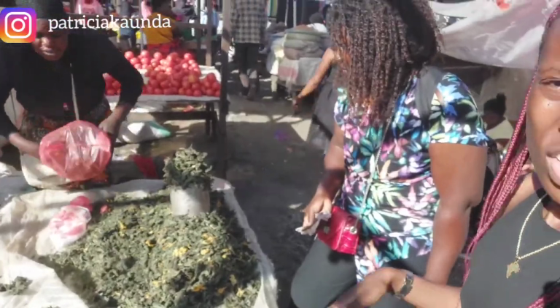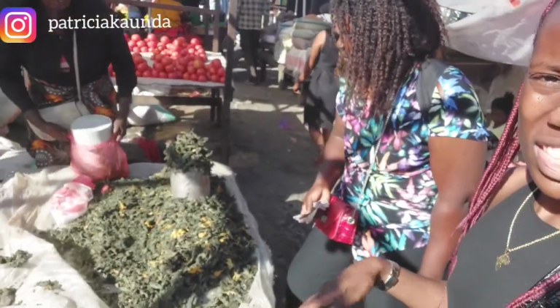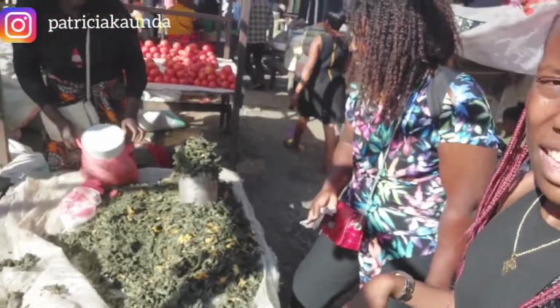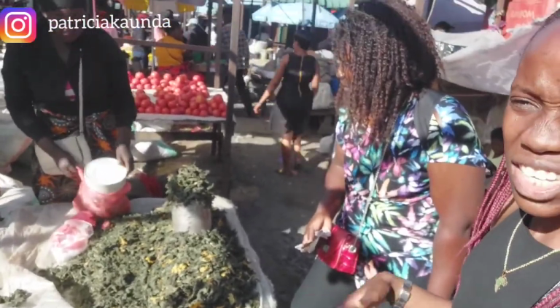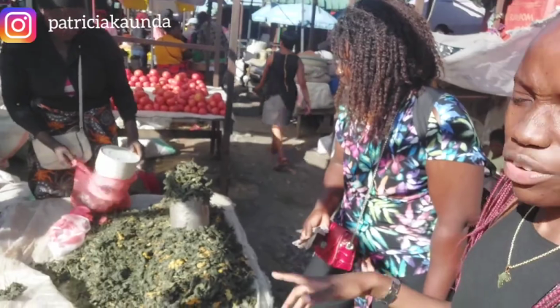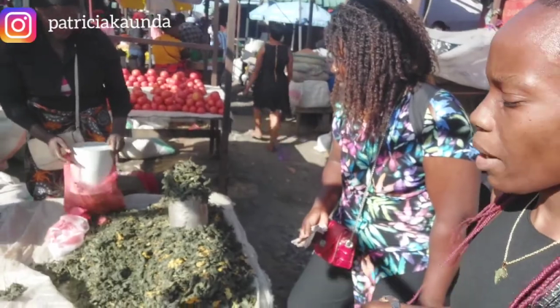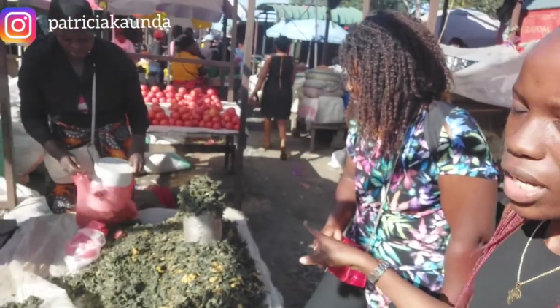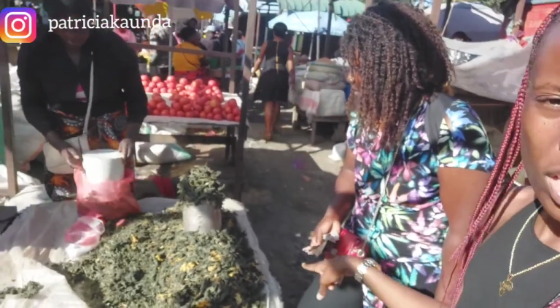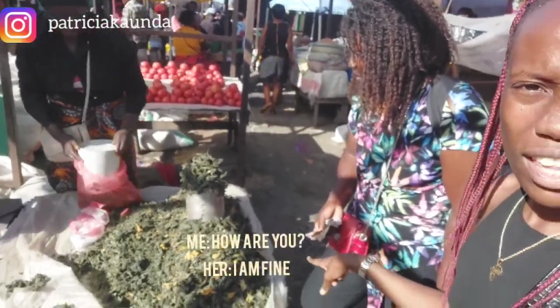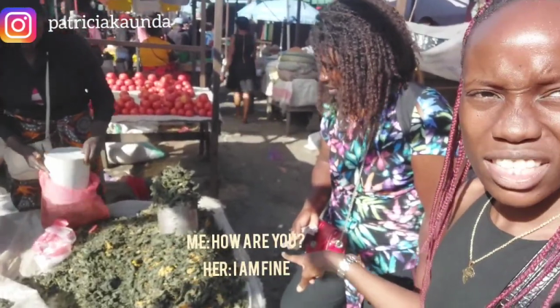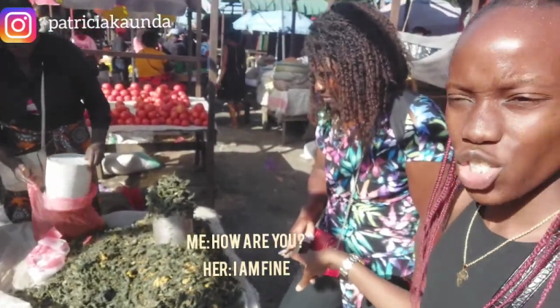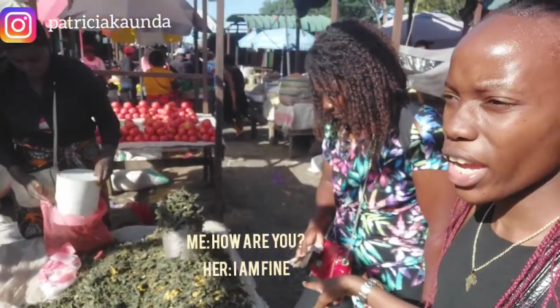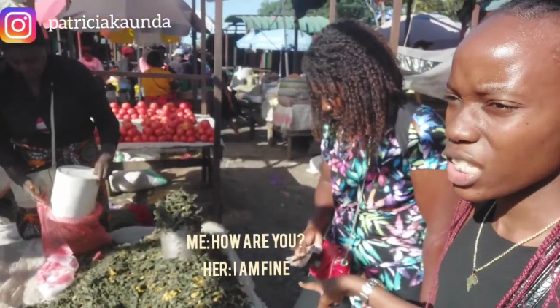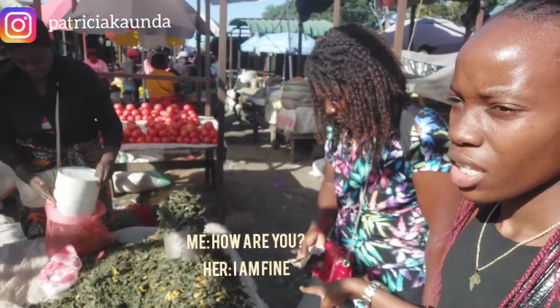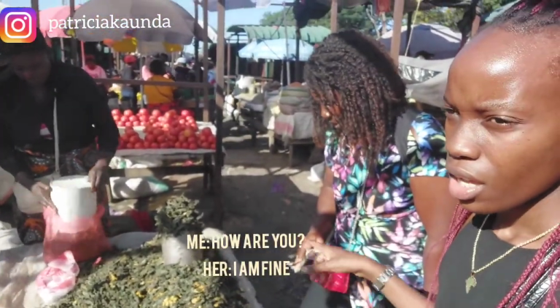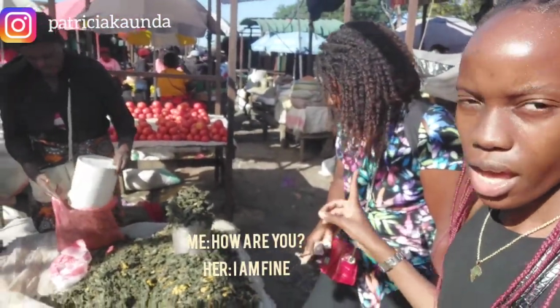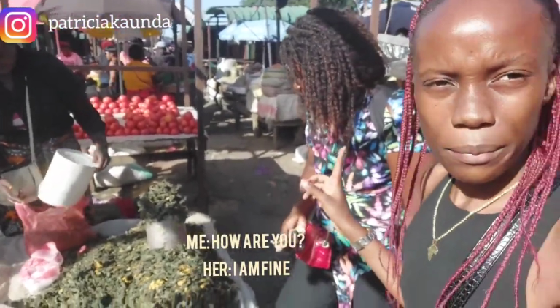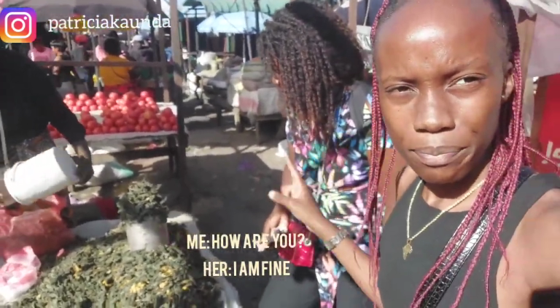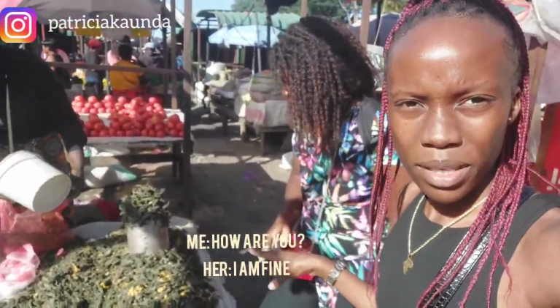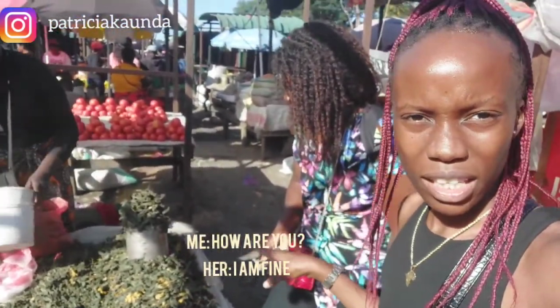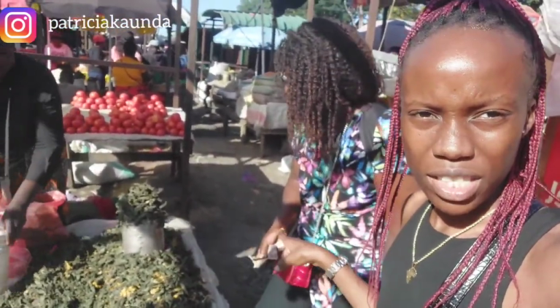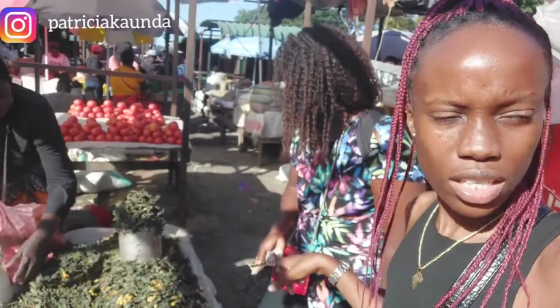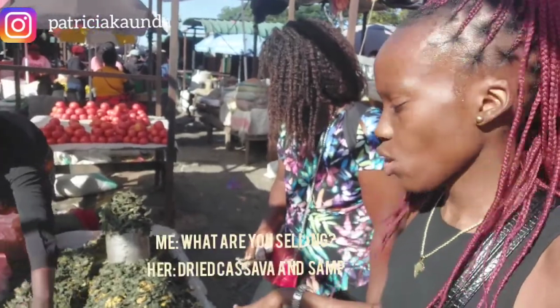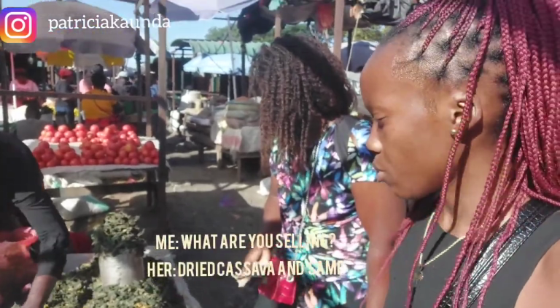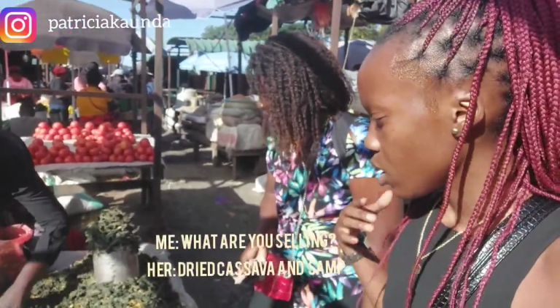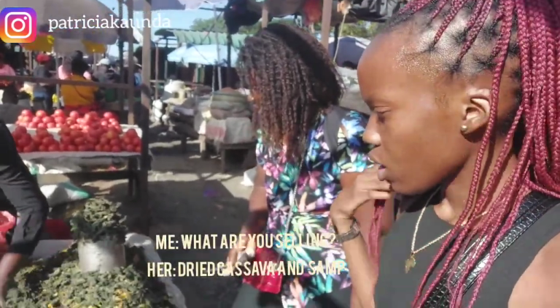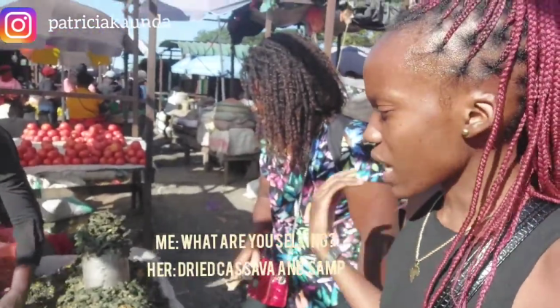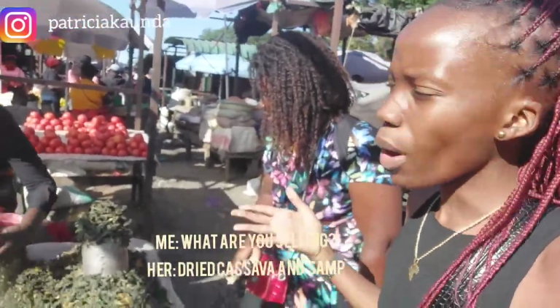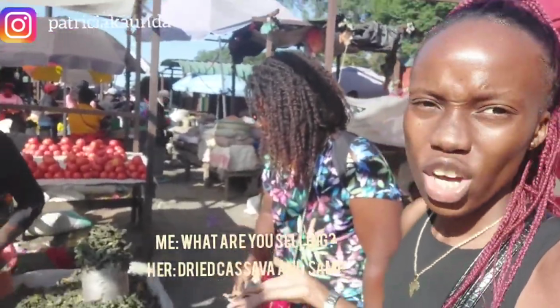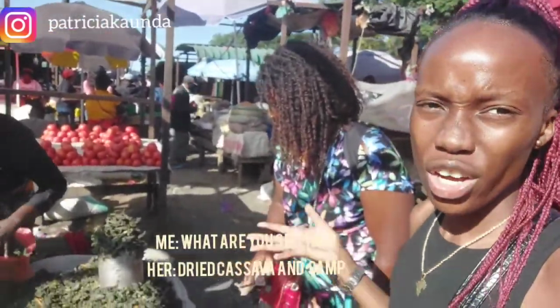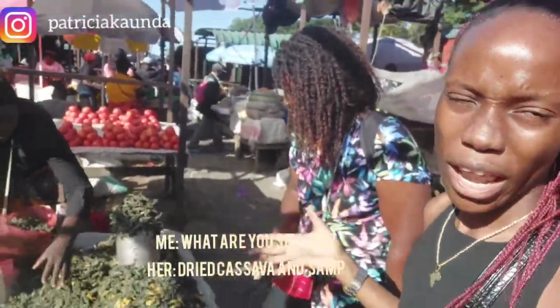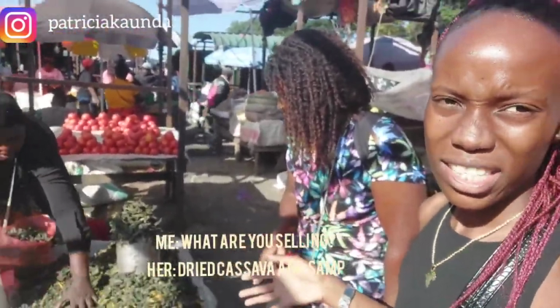This is another section of the market where you can get dried pumpkin — it costs like one dollar or less.